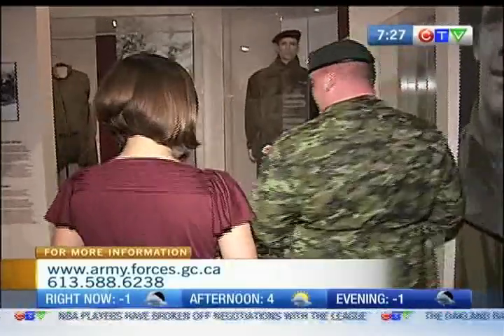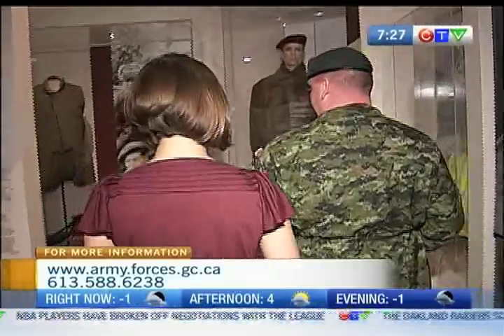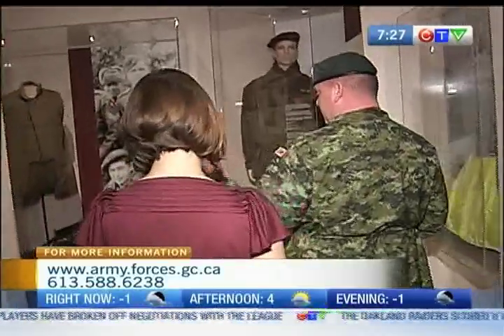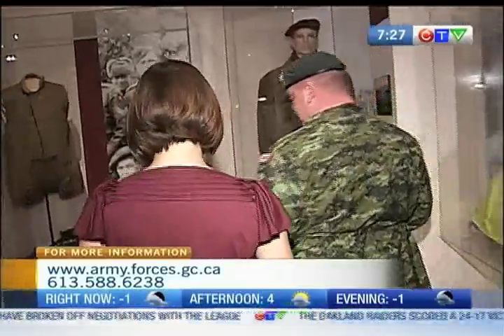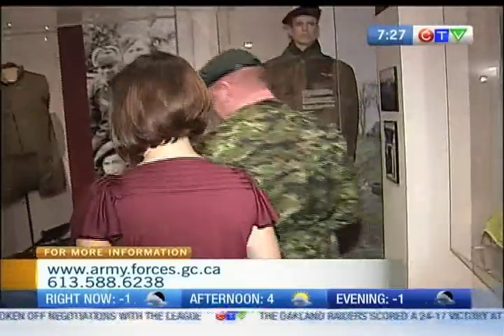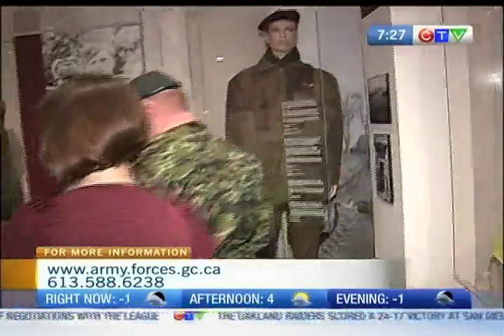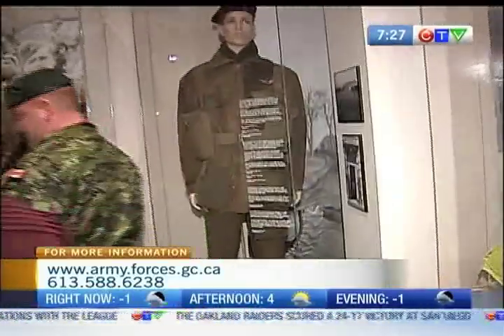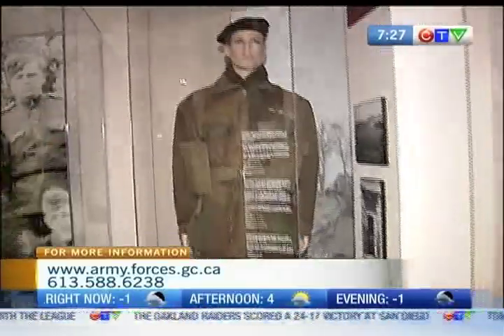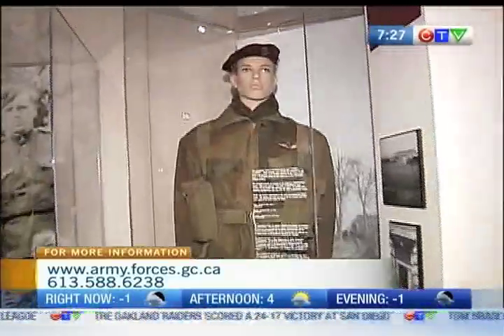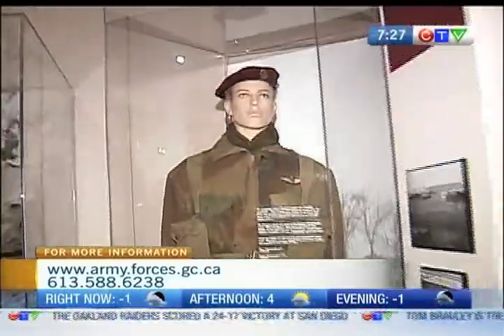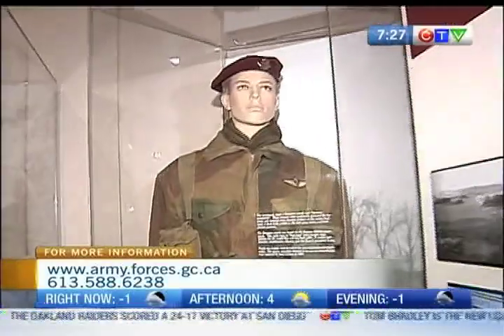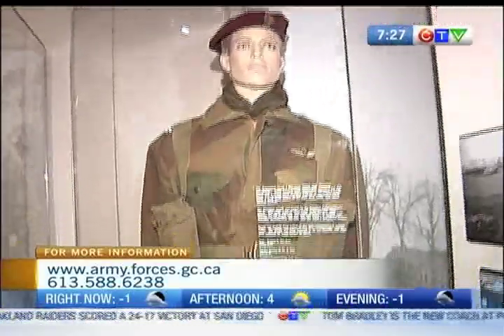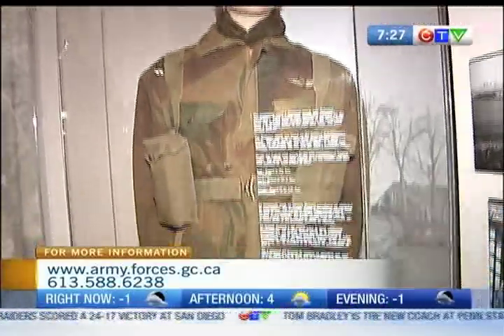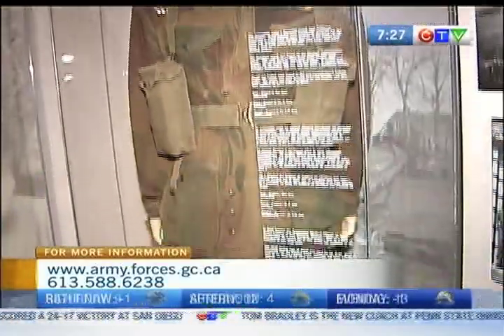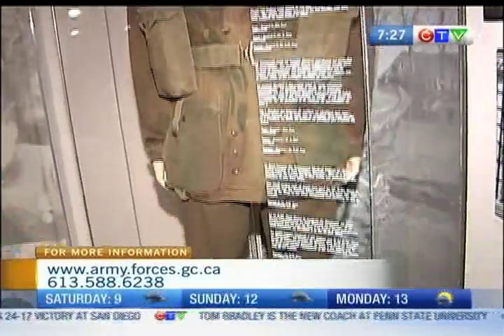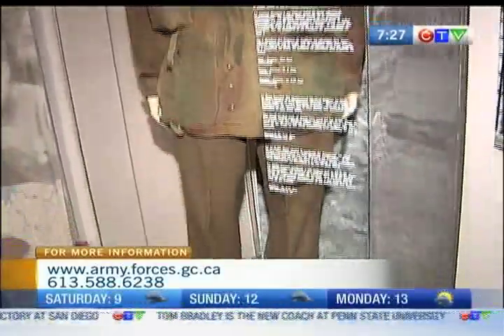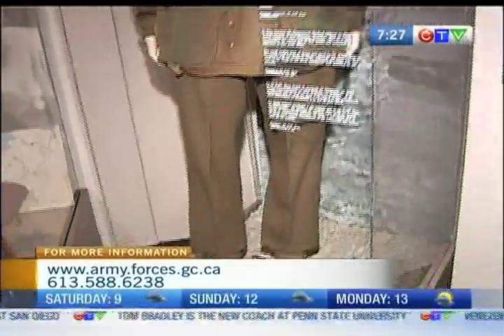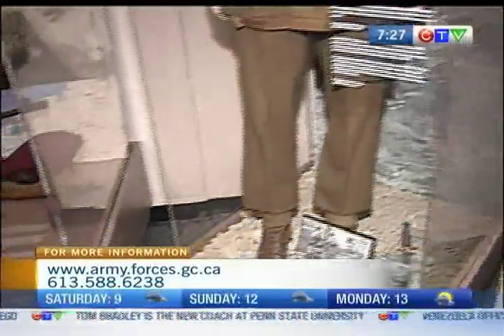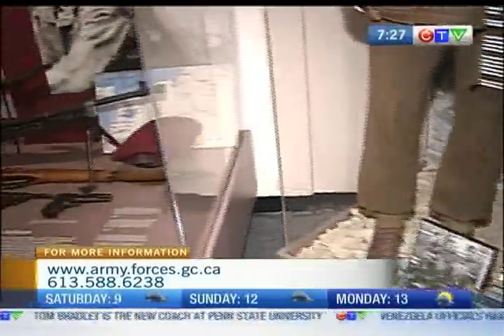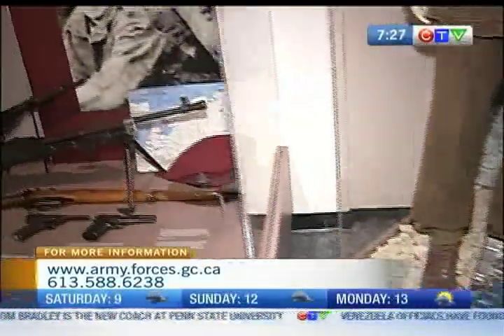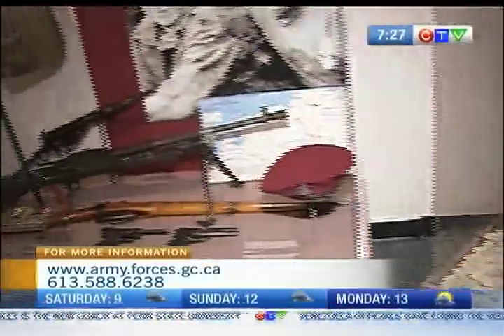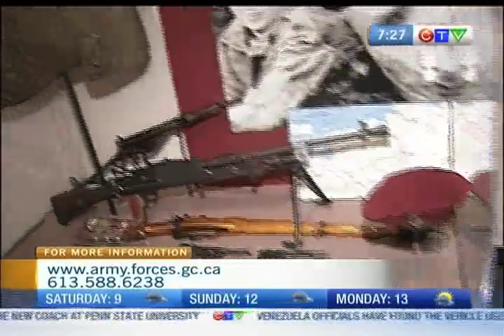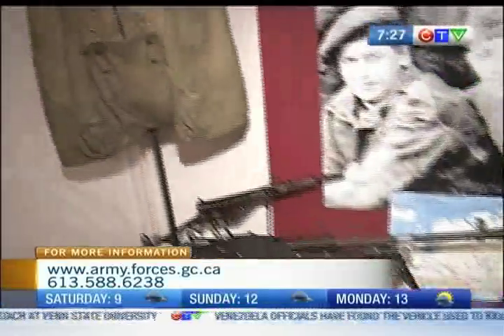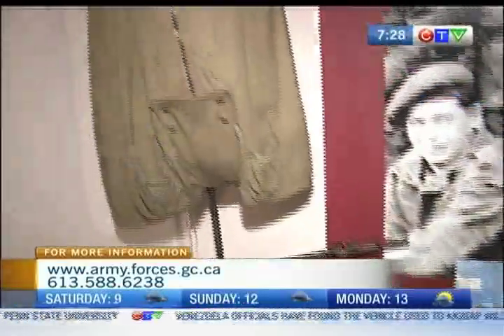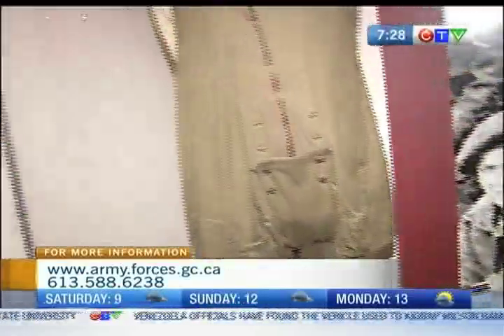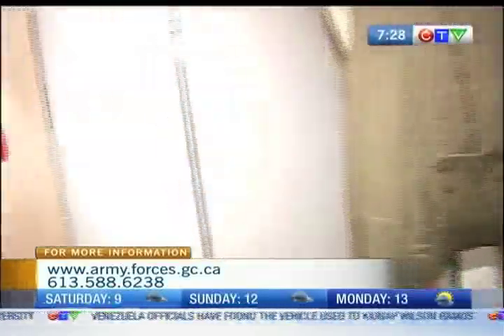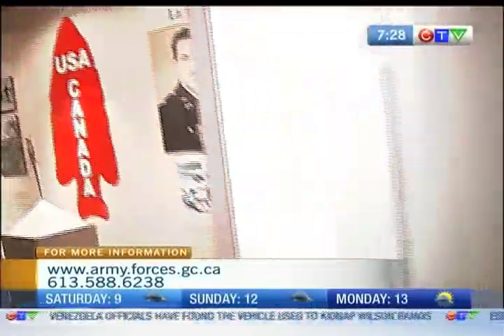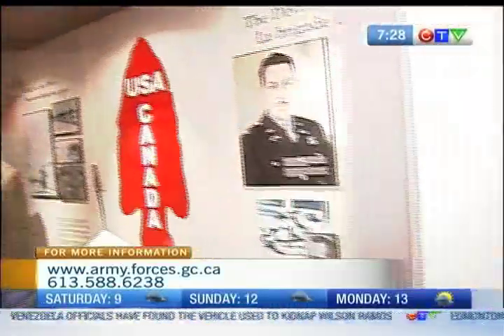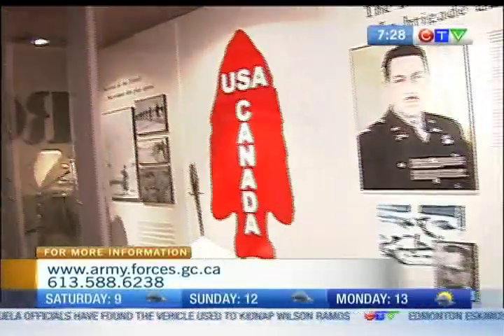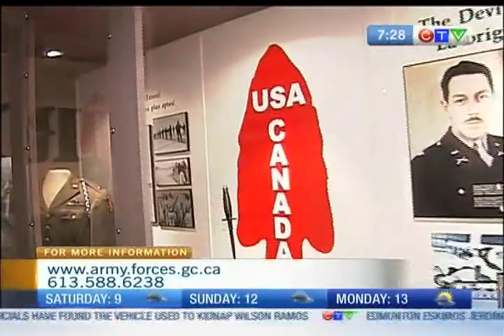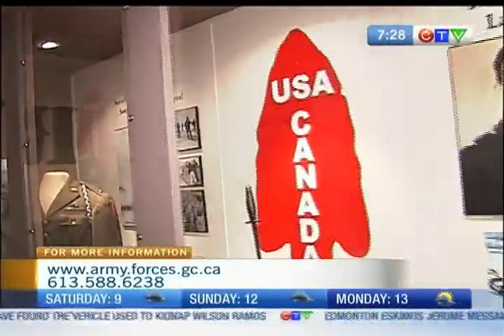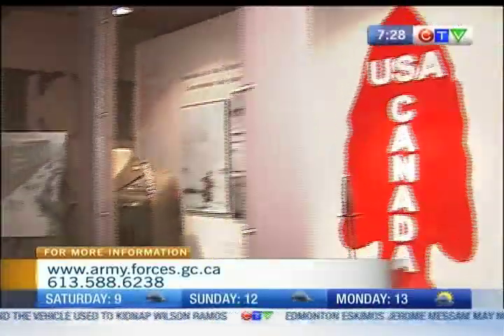In 1944, they were actually deemed to be a front-line parachute combat unit. It also goes in to talk about the 1st Special Service Force, or the Devil's Brigade, and then from there it goes in to talk about the actual Airborne Regiment and when it was stood up in 1963.